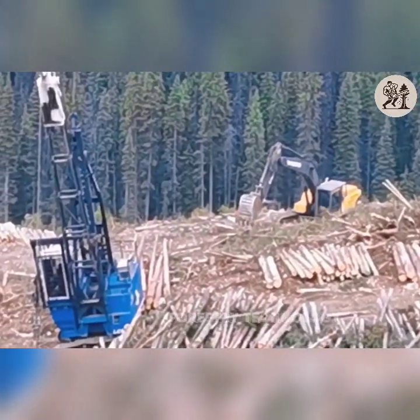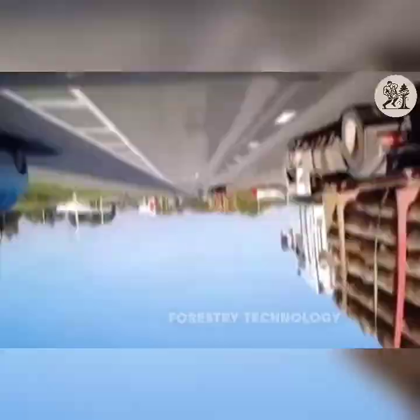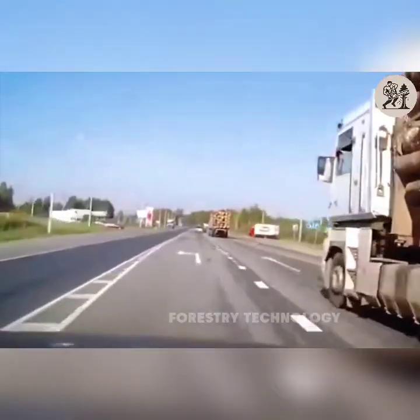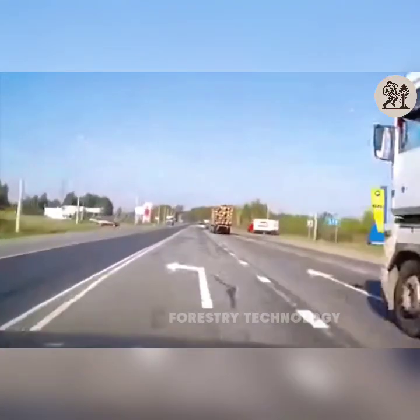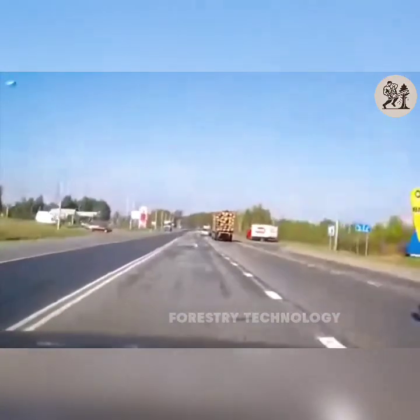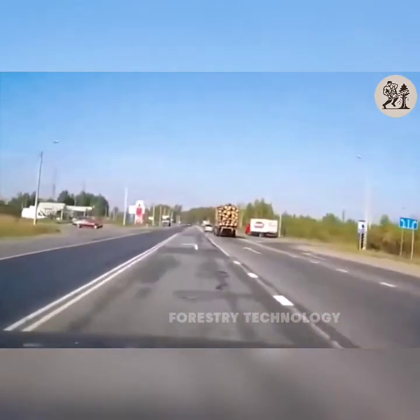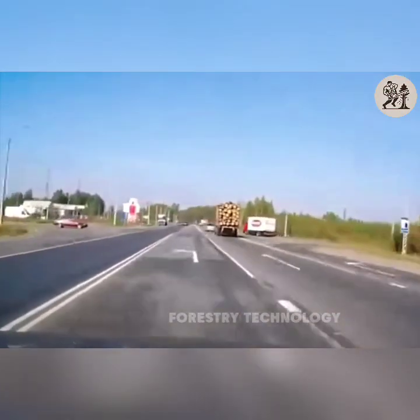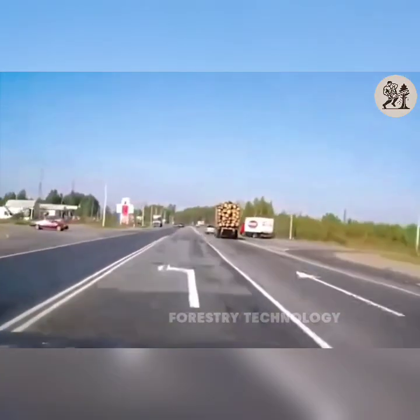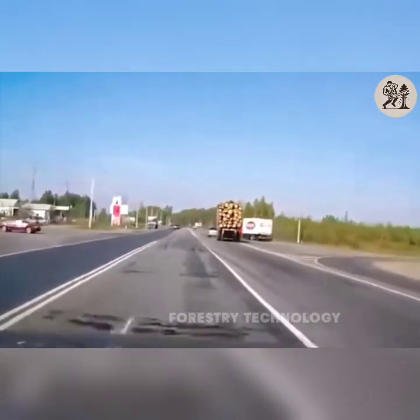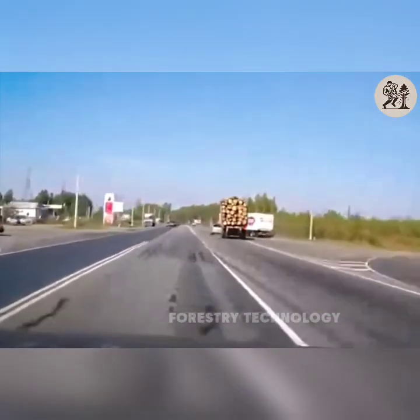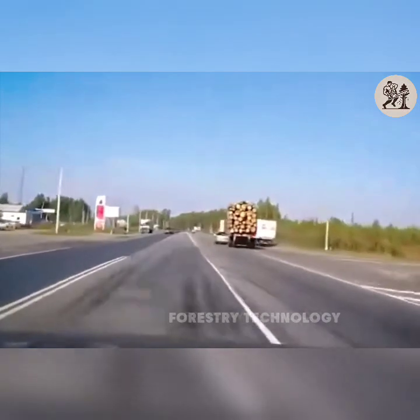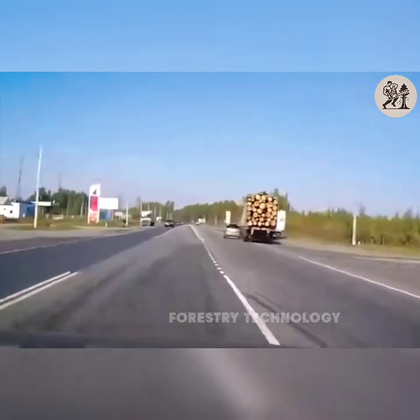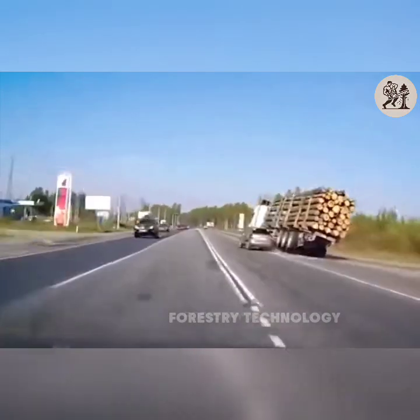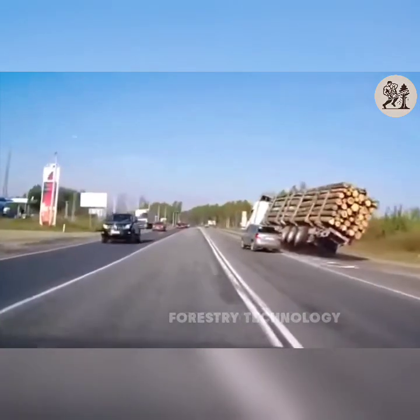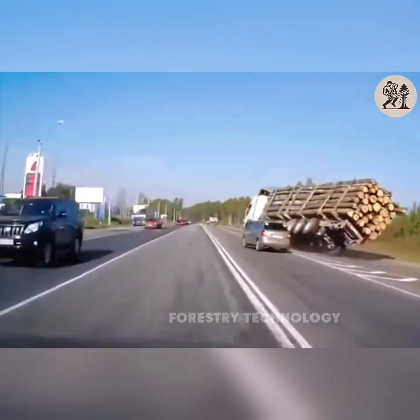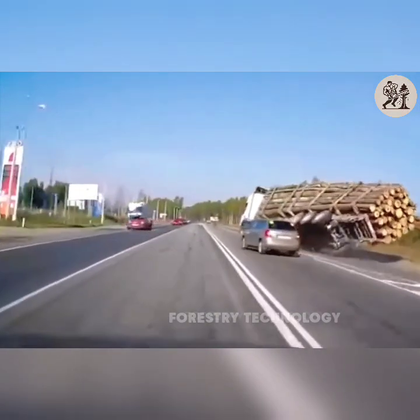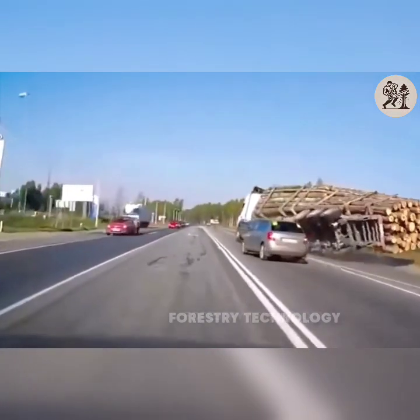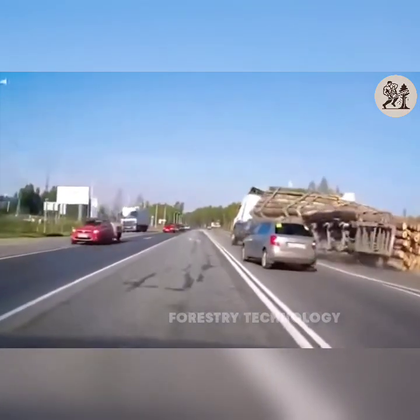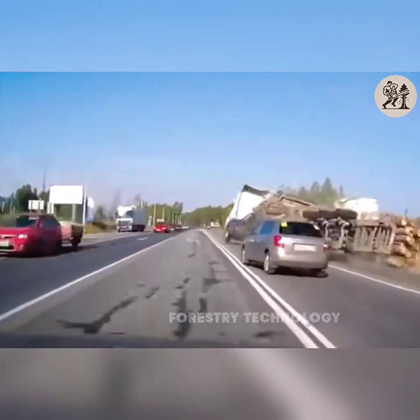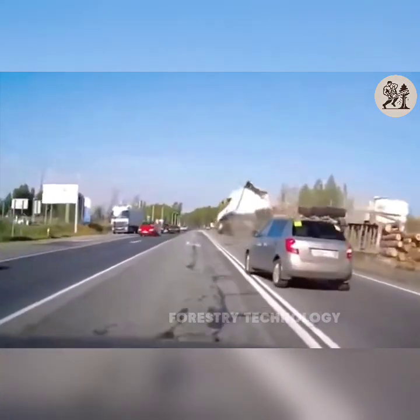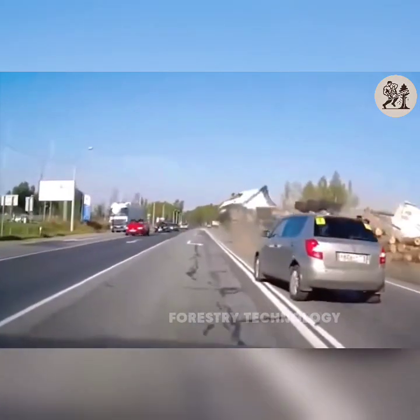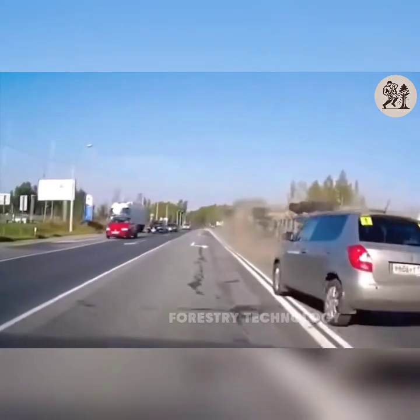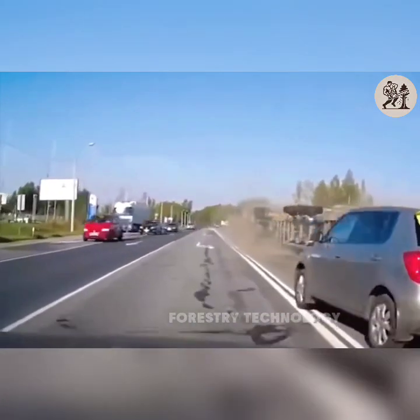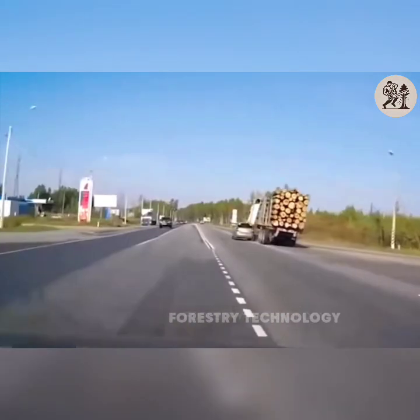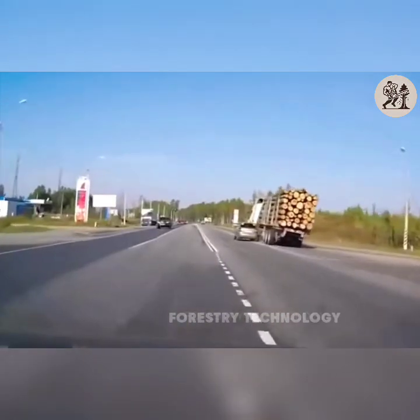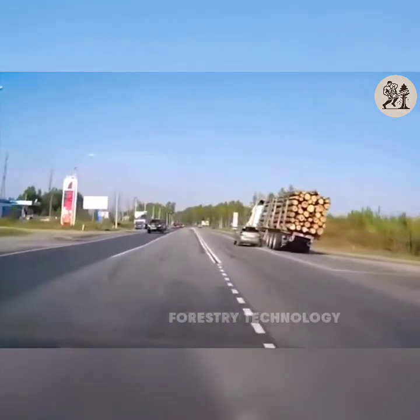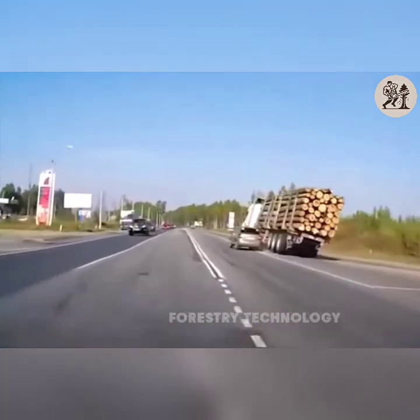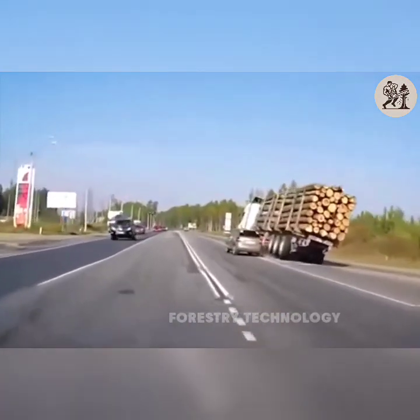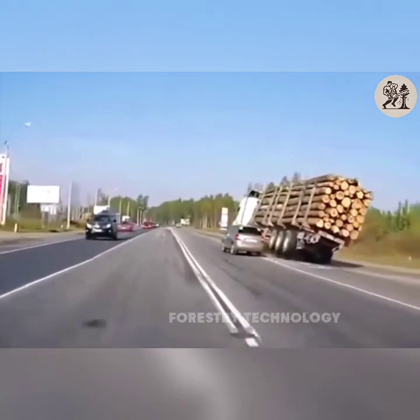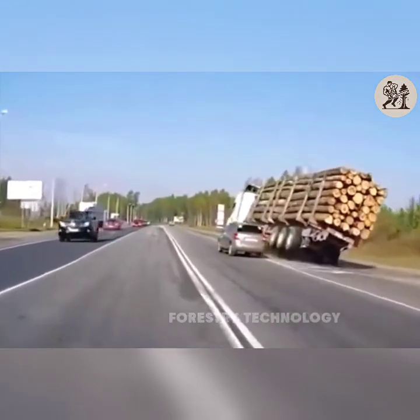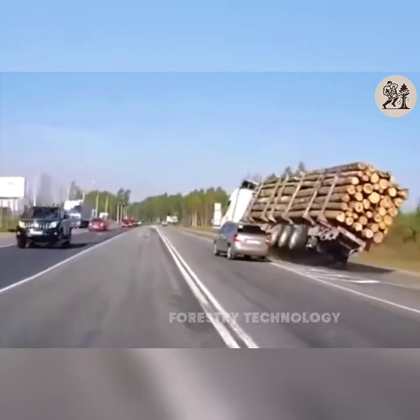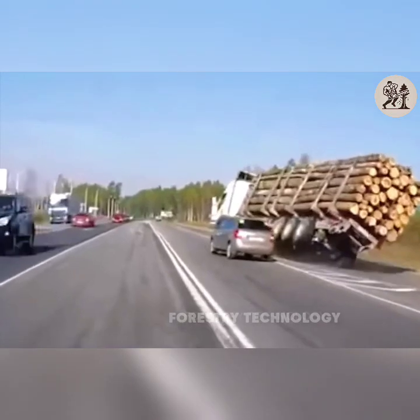The accident of a truck carrying timber was terrible. The truck overturned and tons of timber were scattered everywhere. The chaotic scene made everyone shudder.